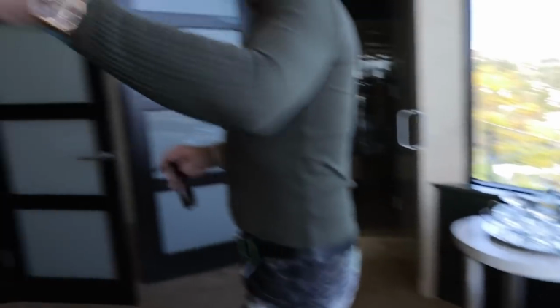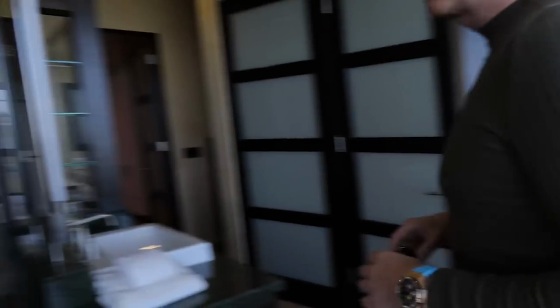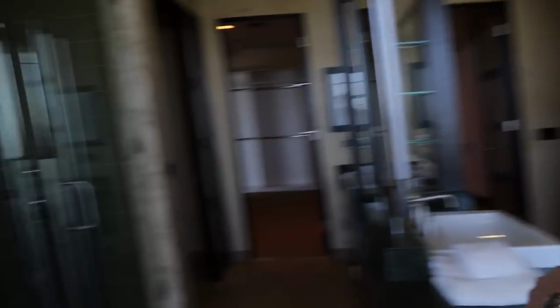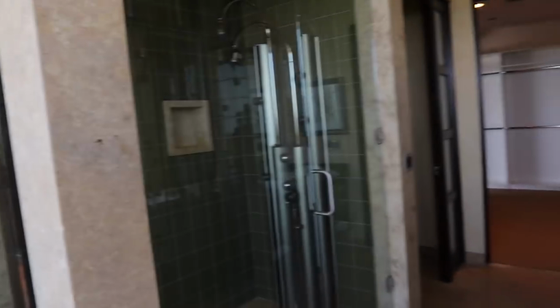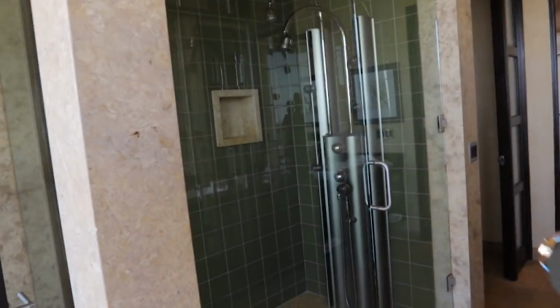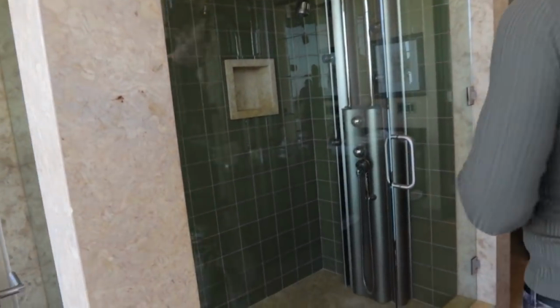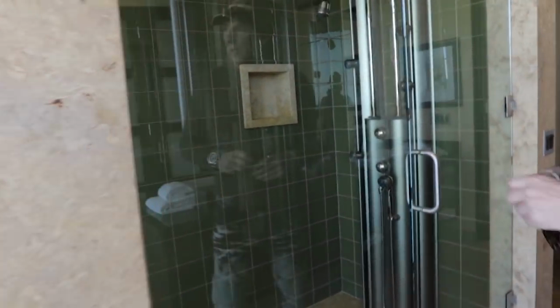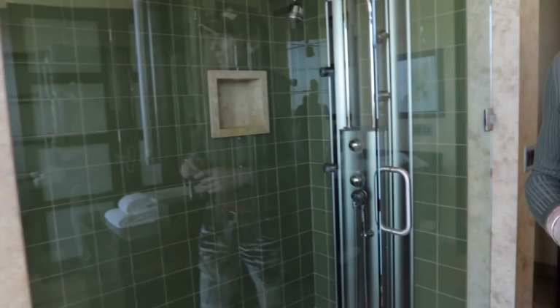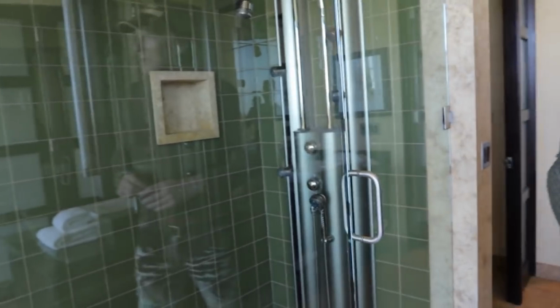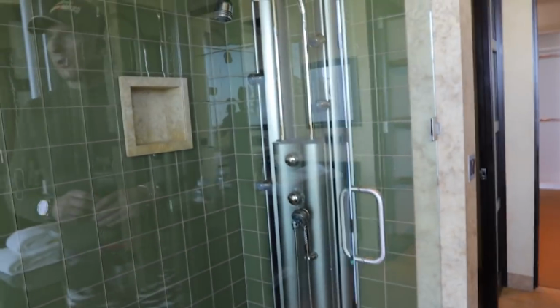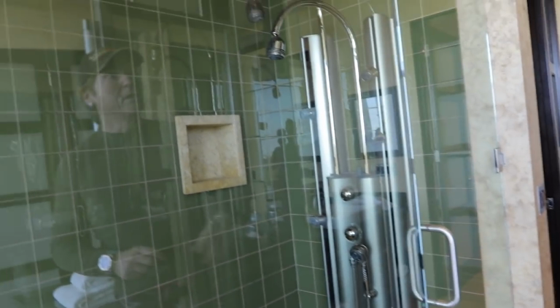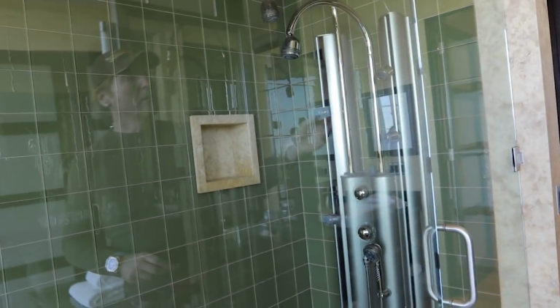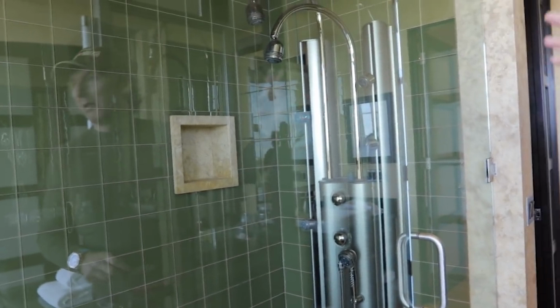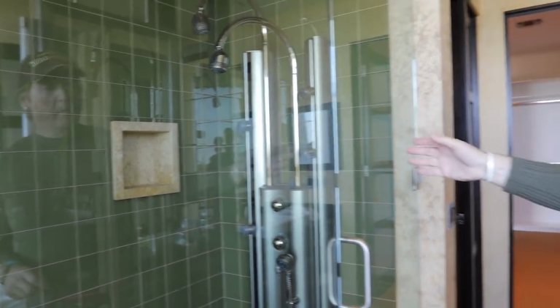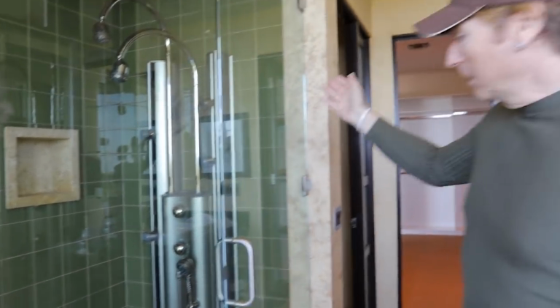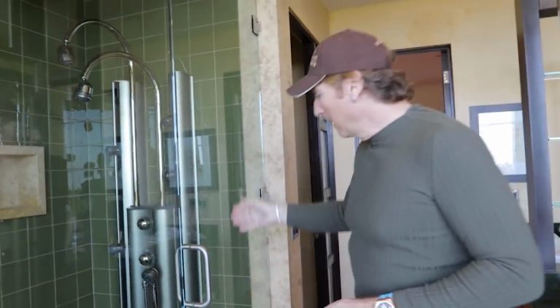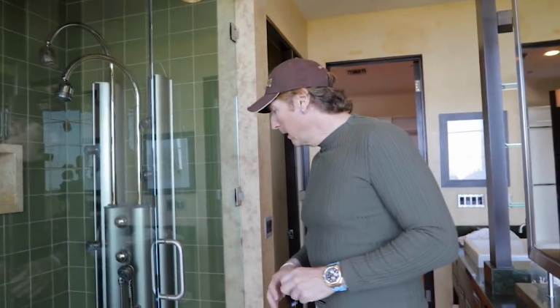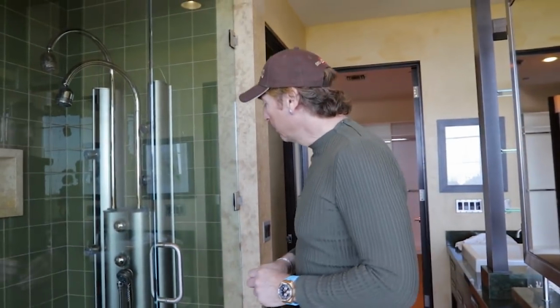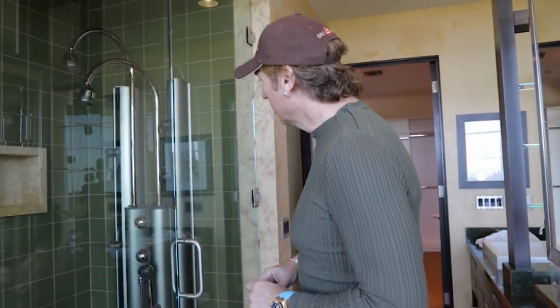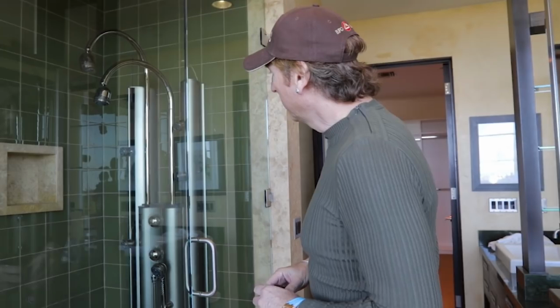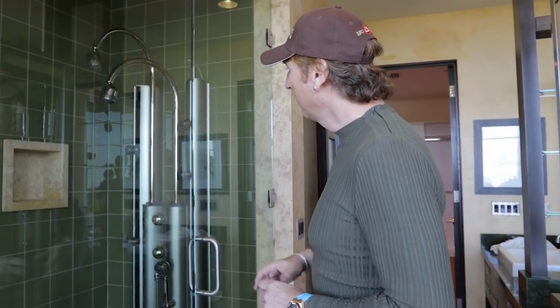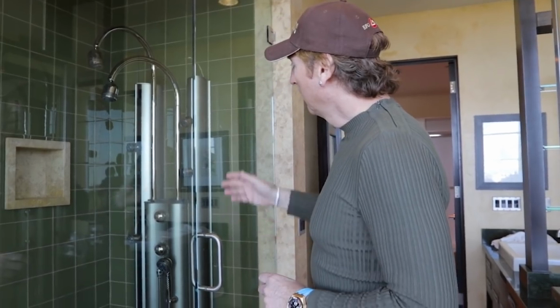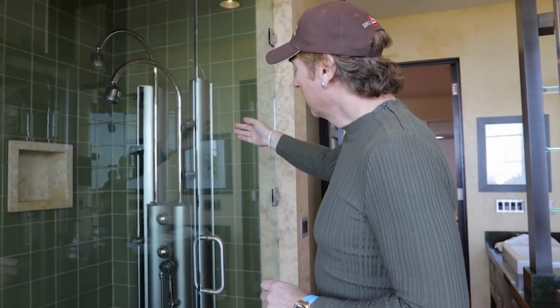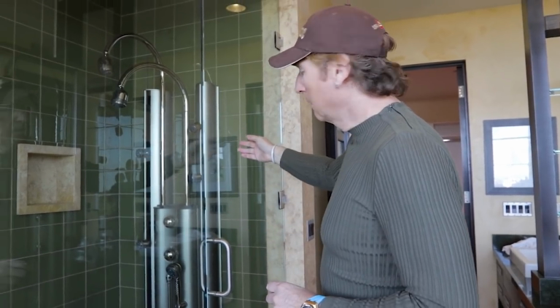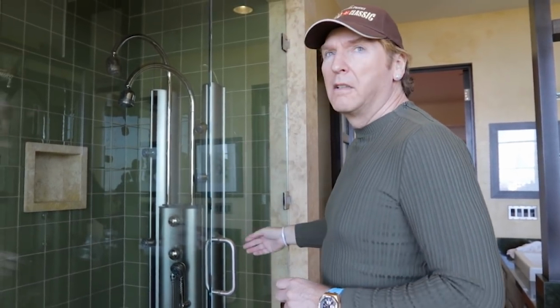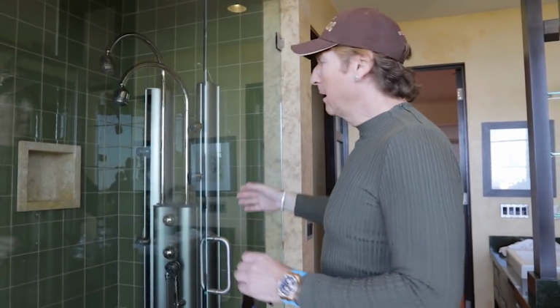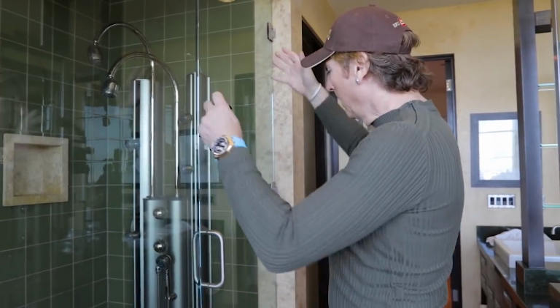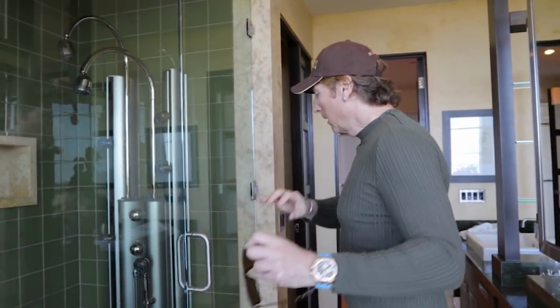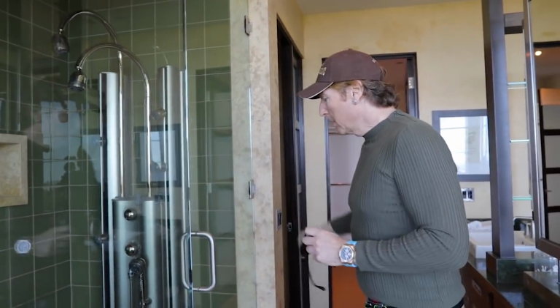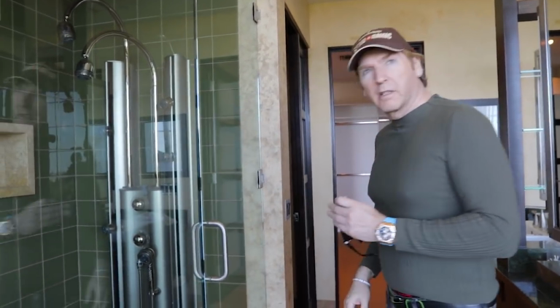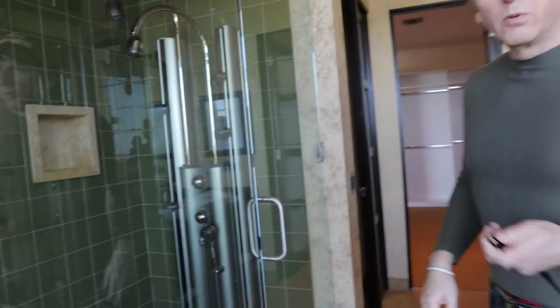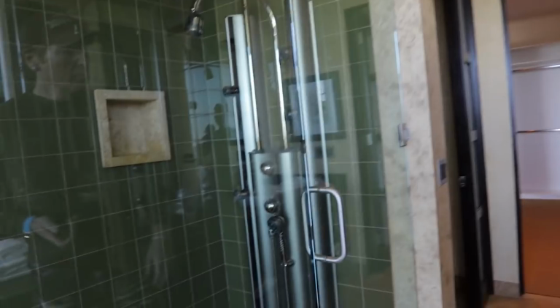Interesting shower. Jesus. They economized — instead of doing all the plumbing they bought these ready-made units. Everything goes external. You bolt it onto the wall. So what does this do? Is this steam and everything? No. These are body jets.